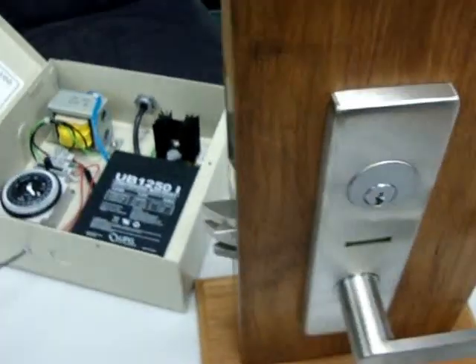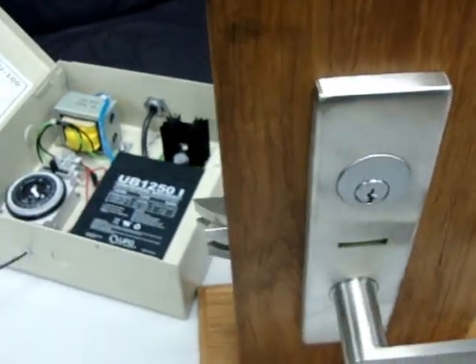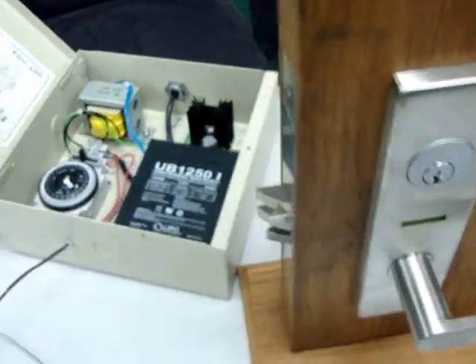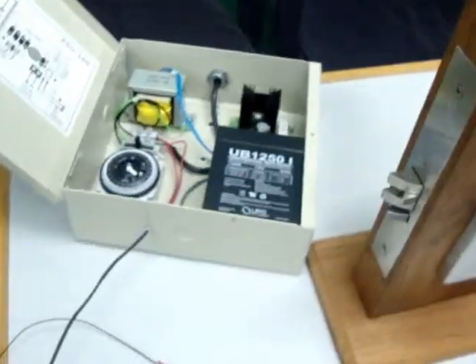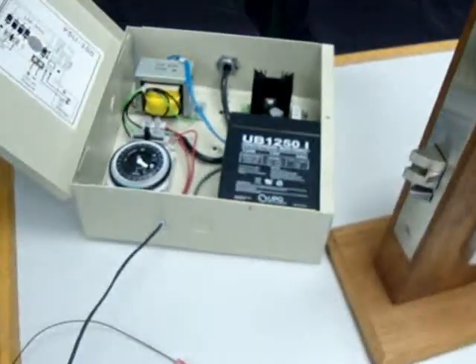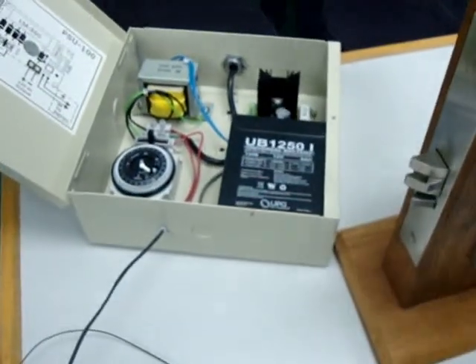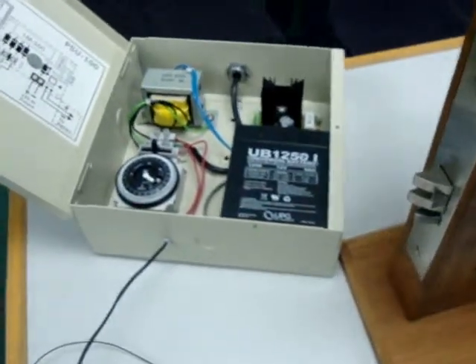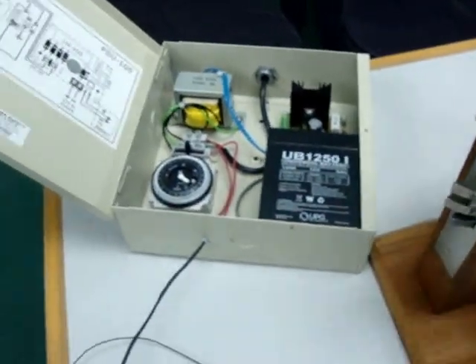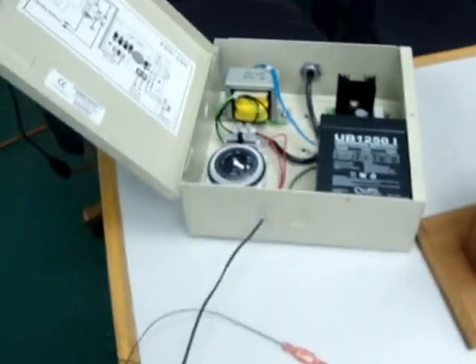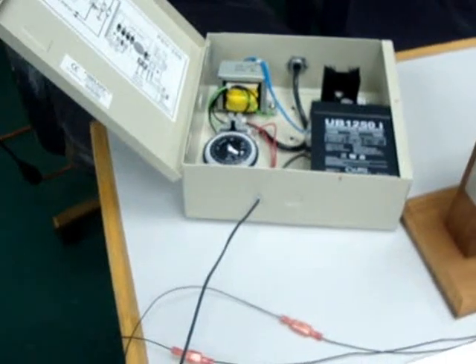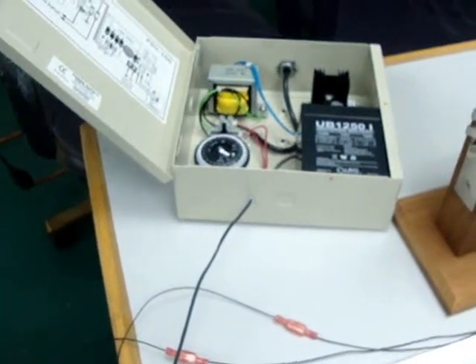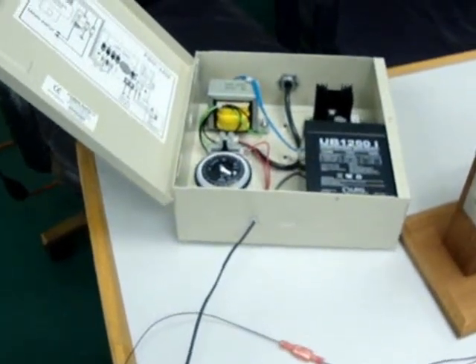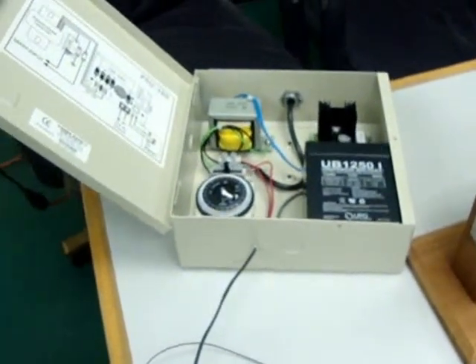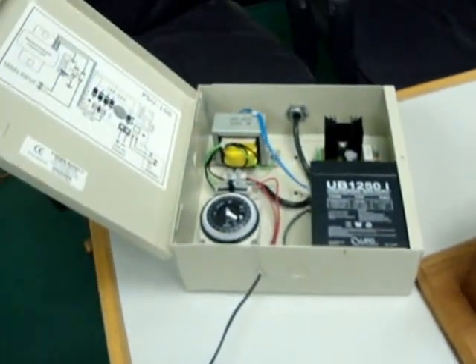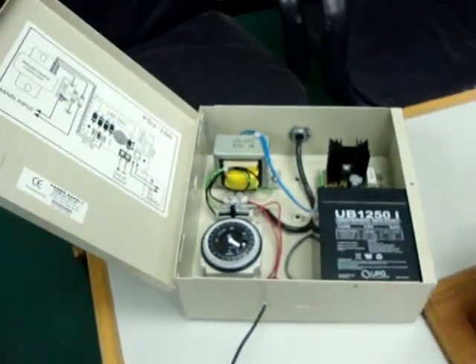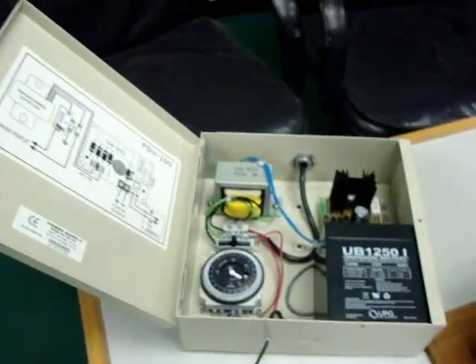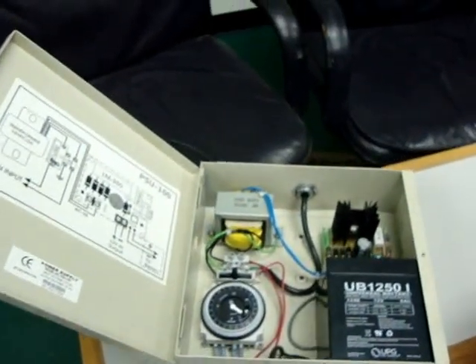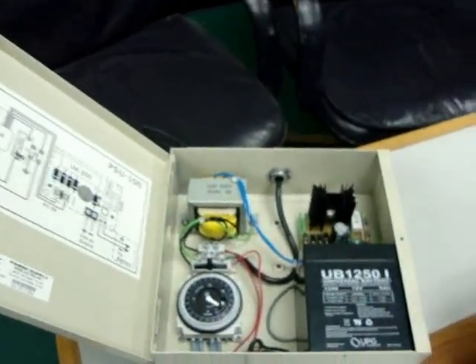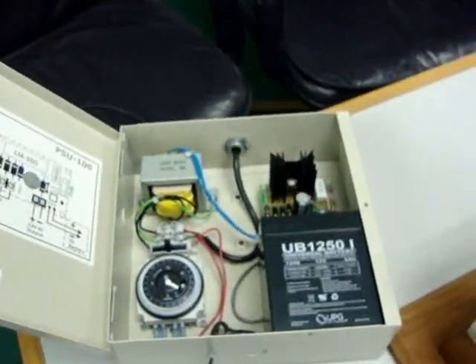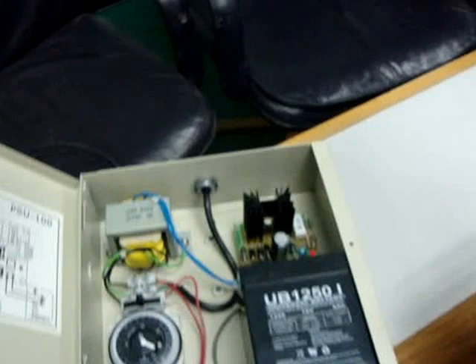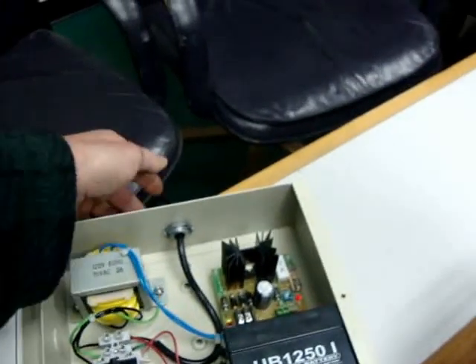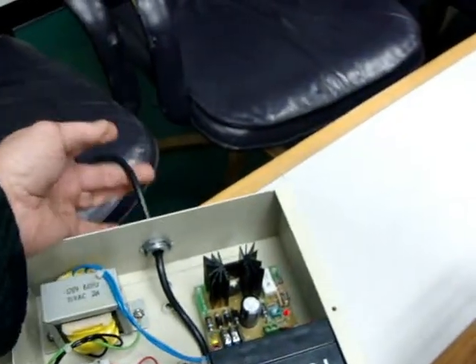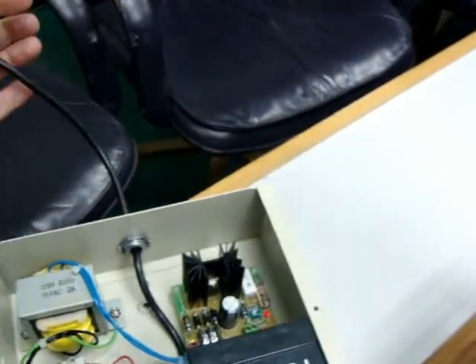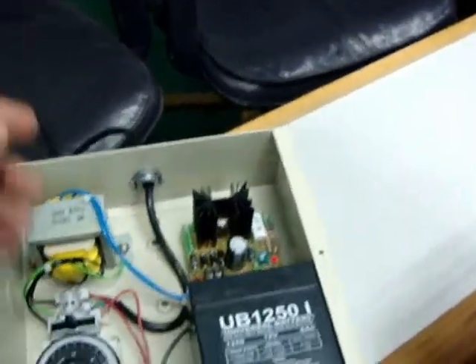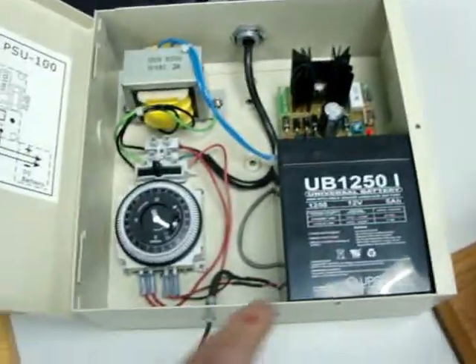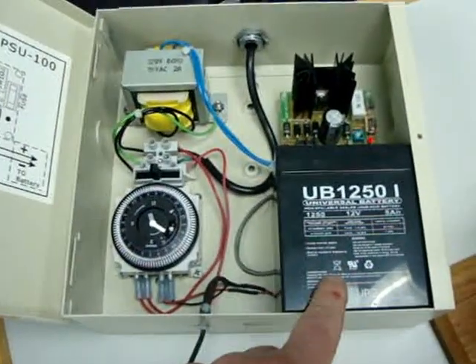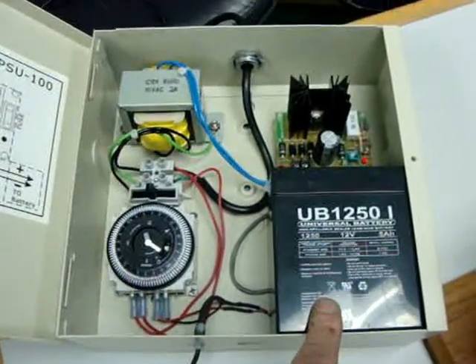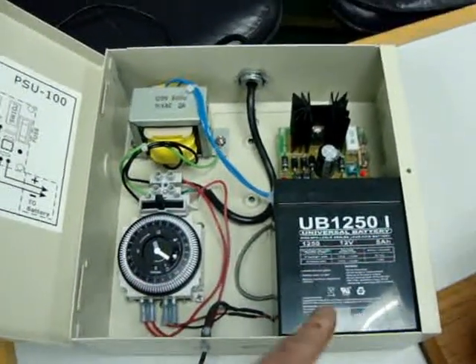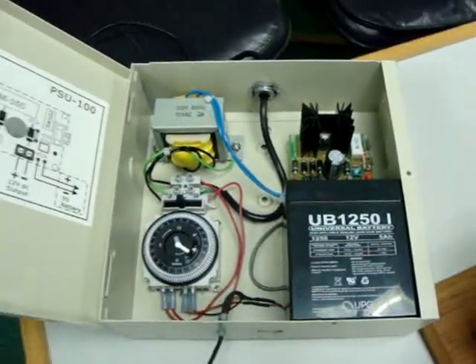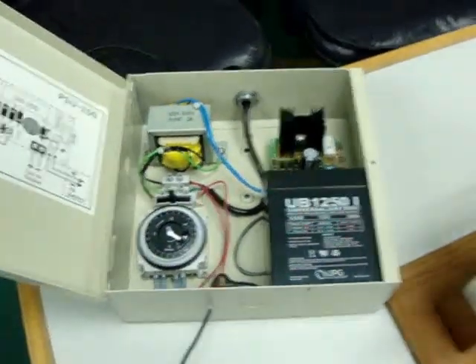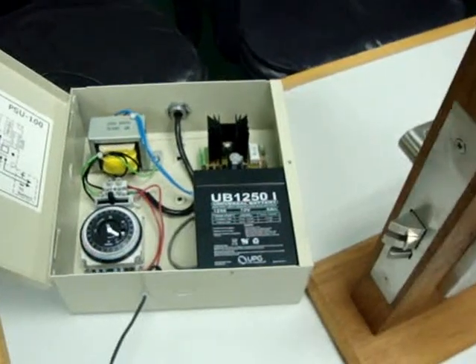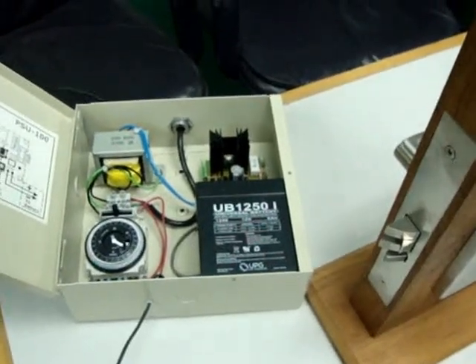You can get in with a key and go inside. Other than that, that's pretty much it. This is plugged into the wall. You can wire it however you want. It's got battery backup, and that's it. Thank you.